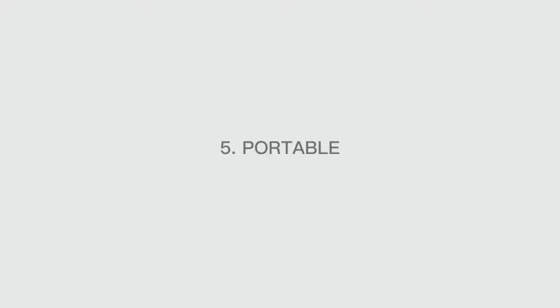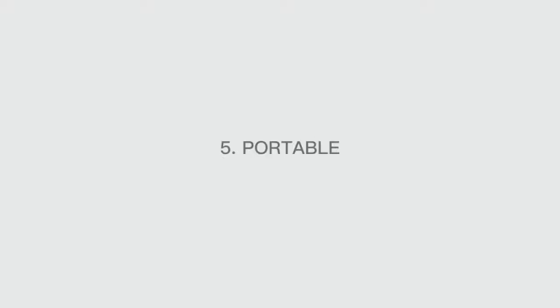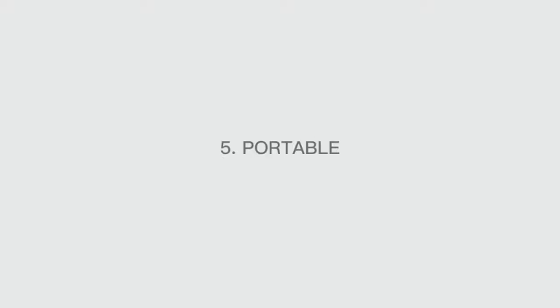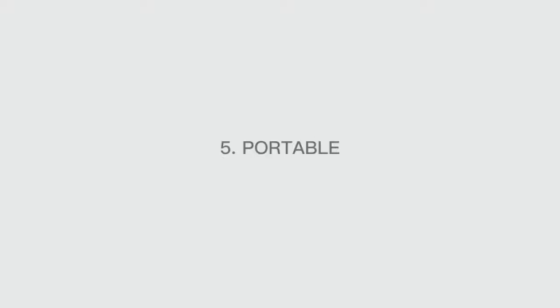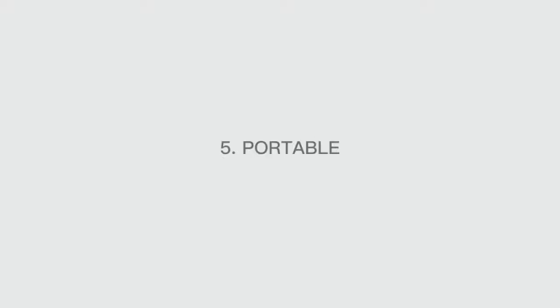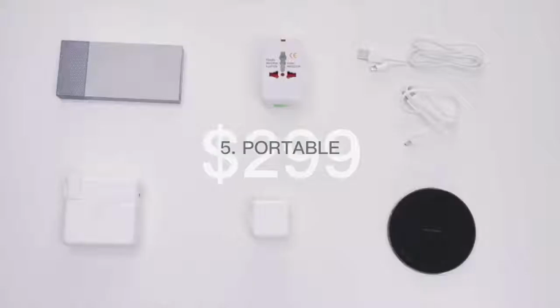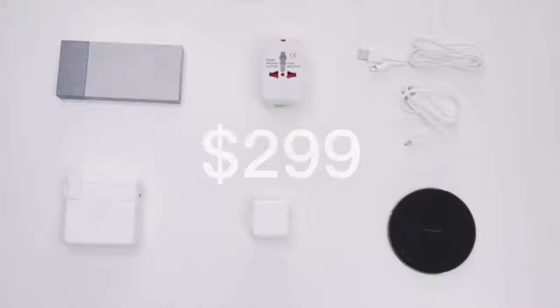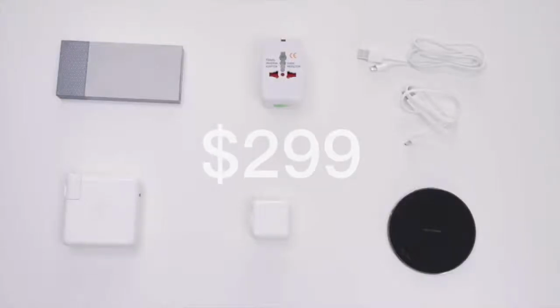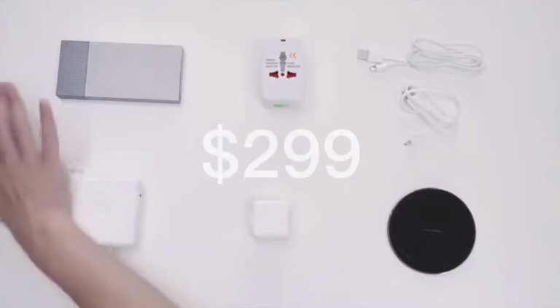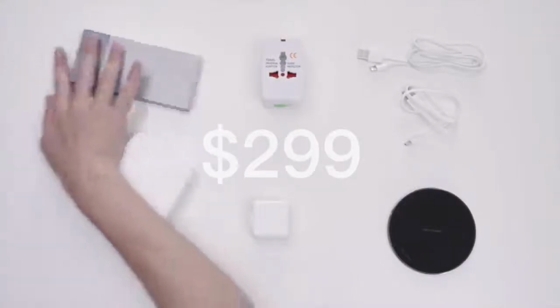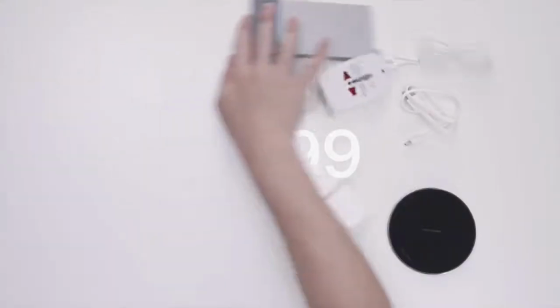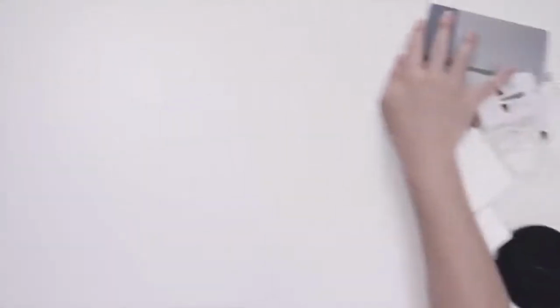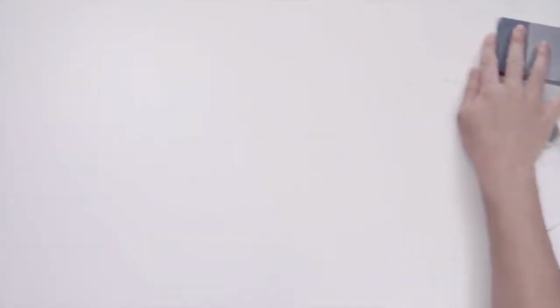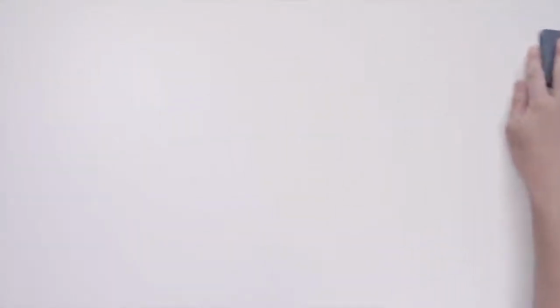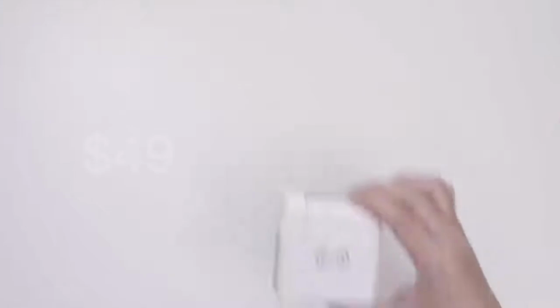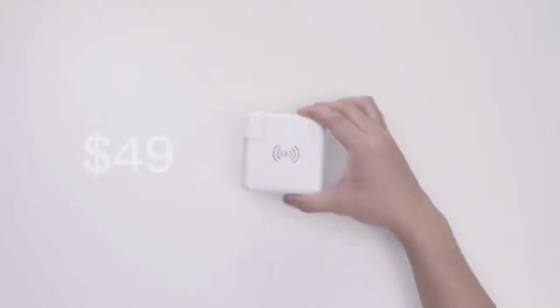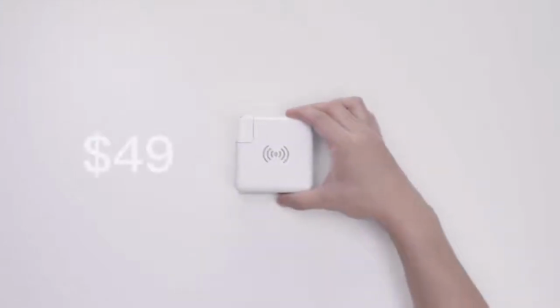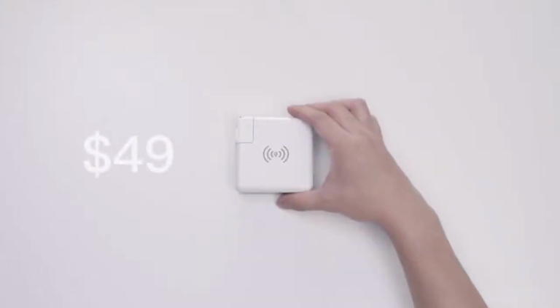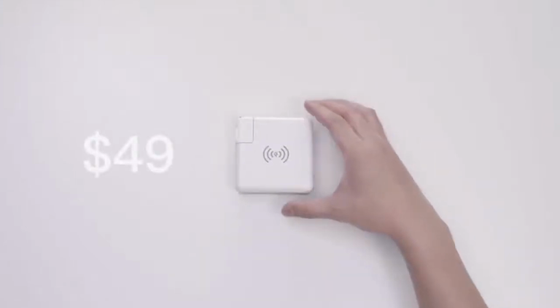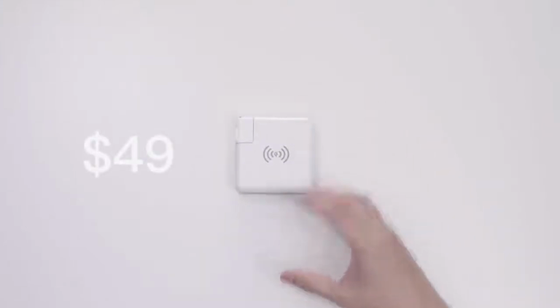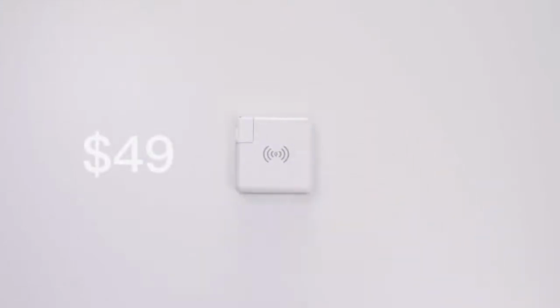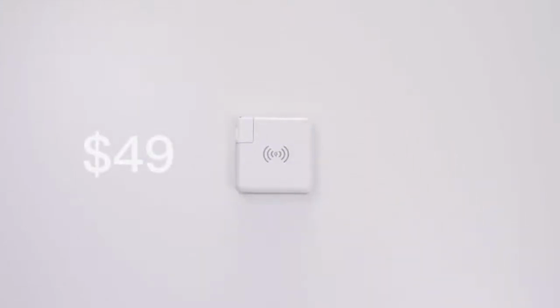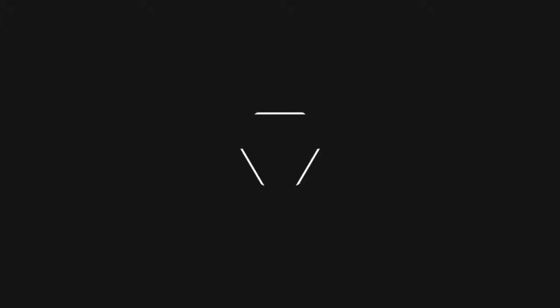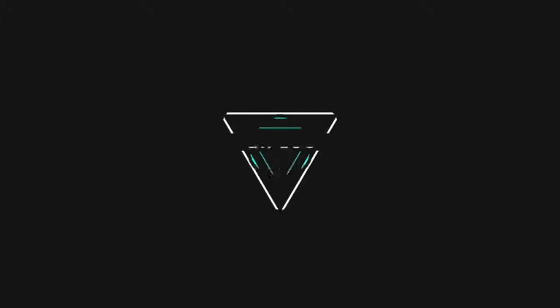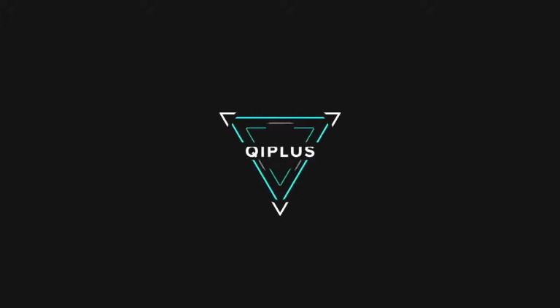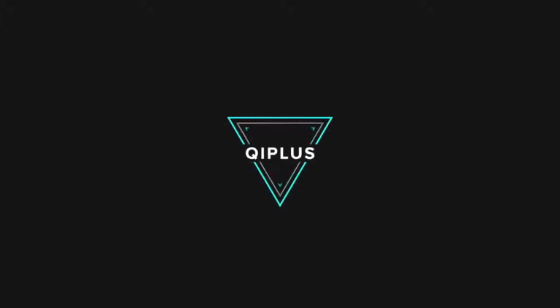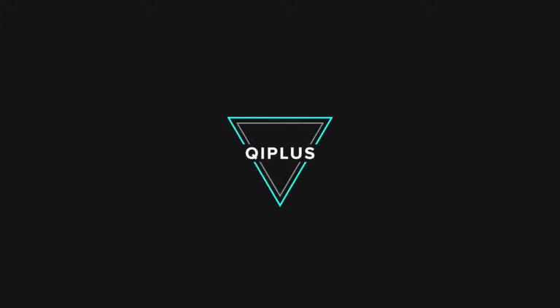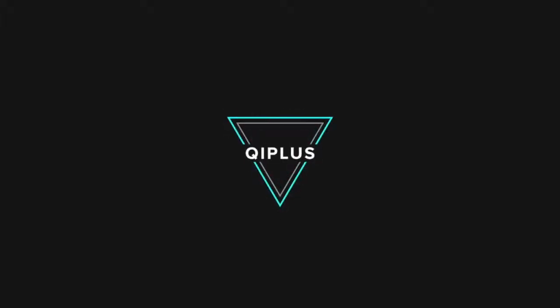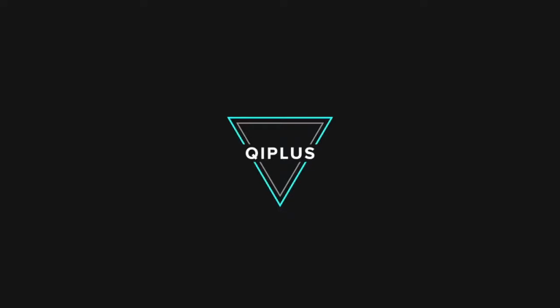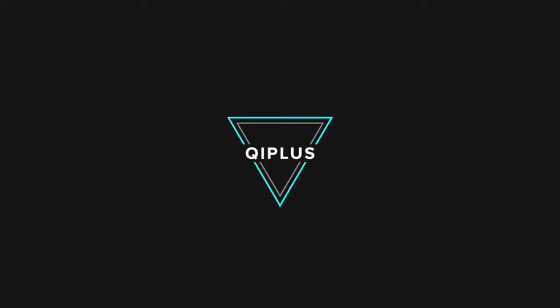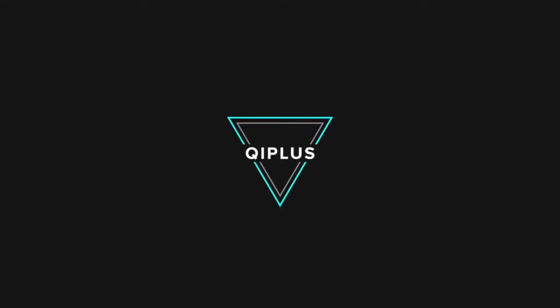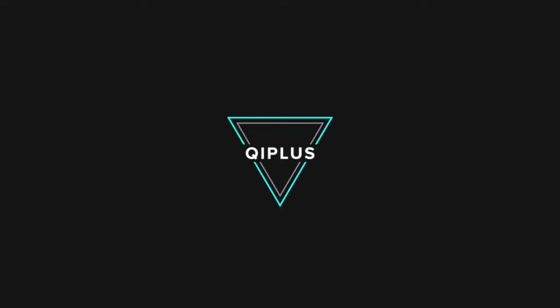Number 5: Portable. Qi Plus allows you to consolidate all of this in one sleek and compact package. Qi Plus makes your travel easier in the digital era.